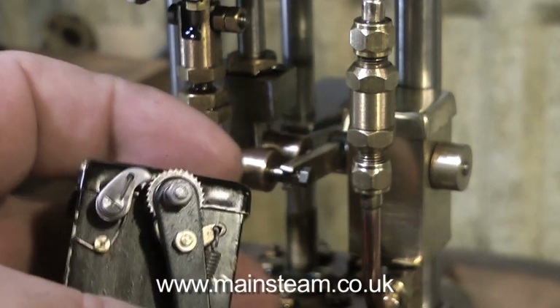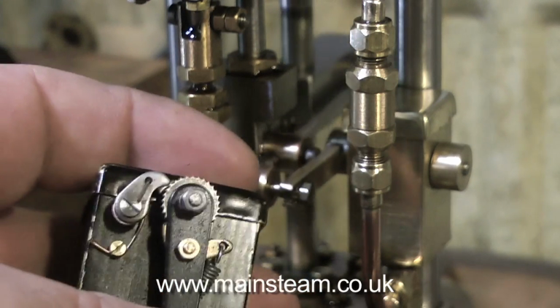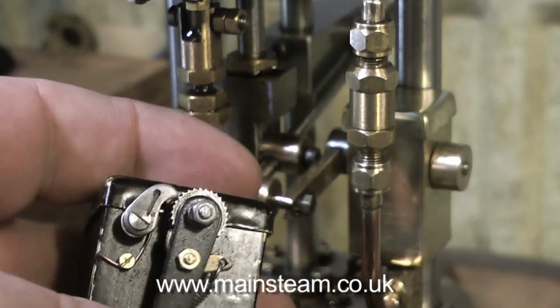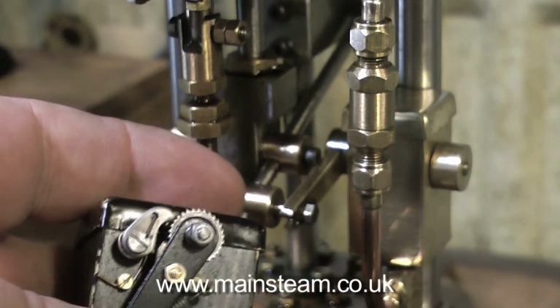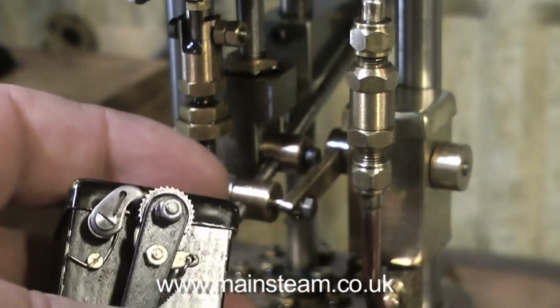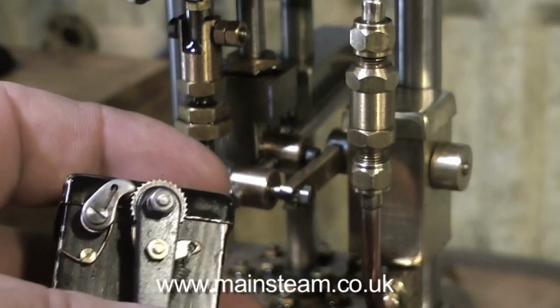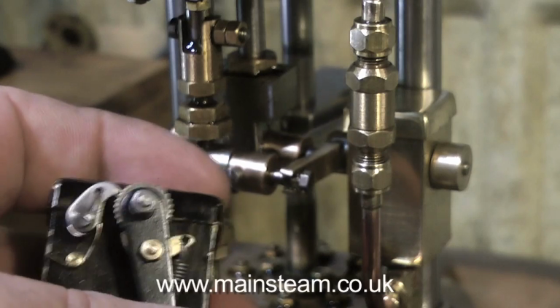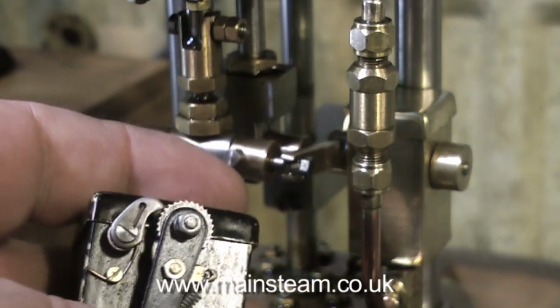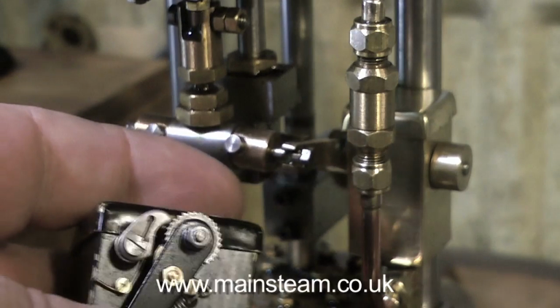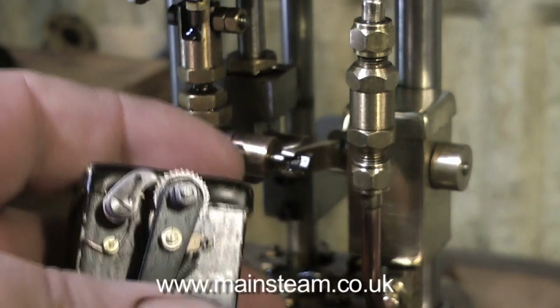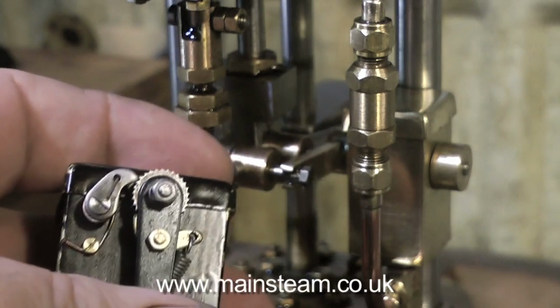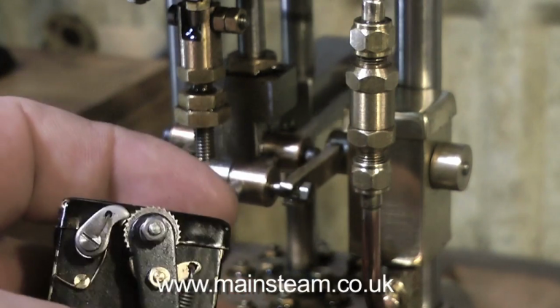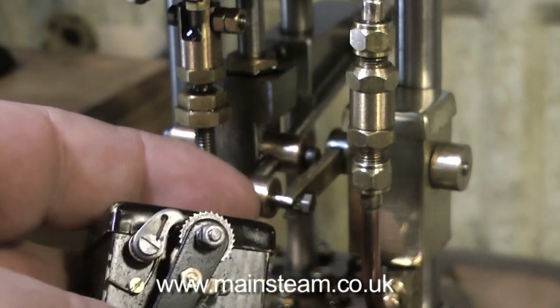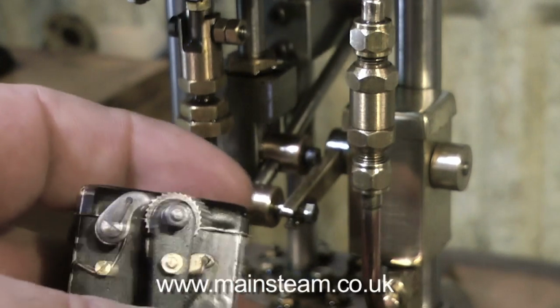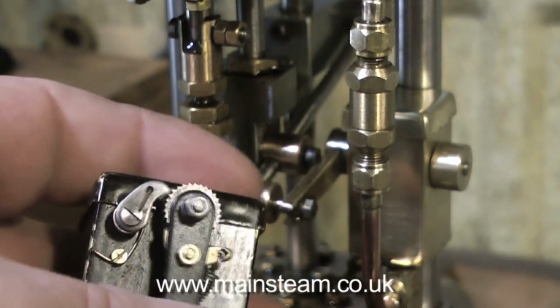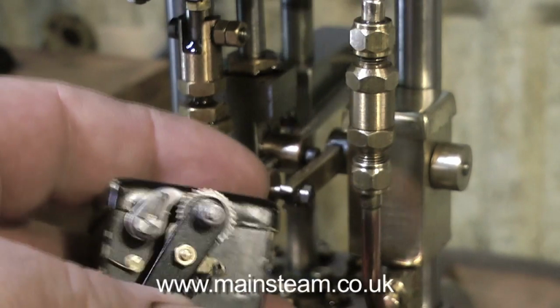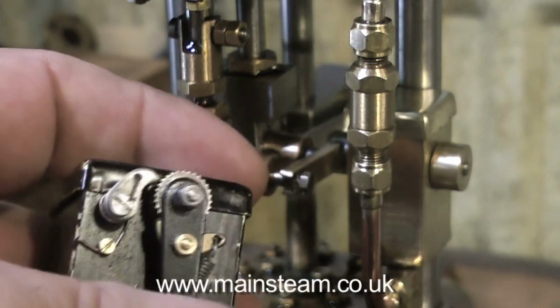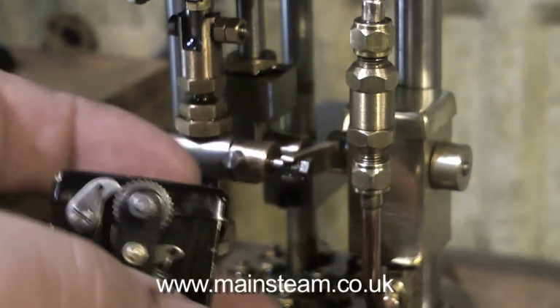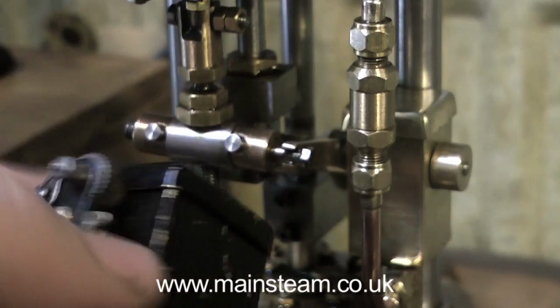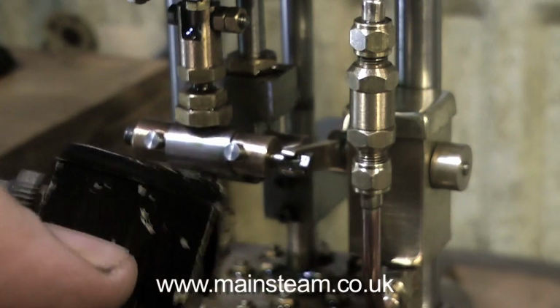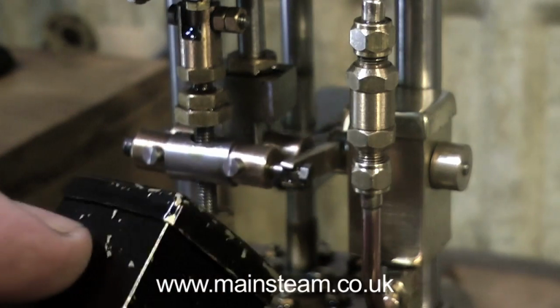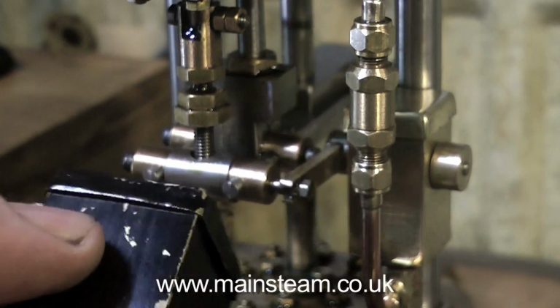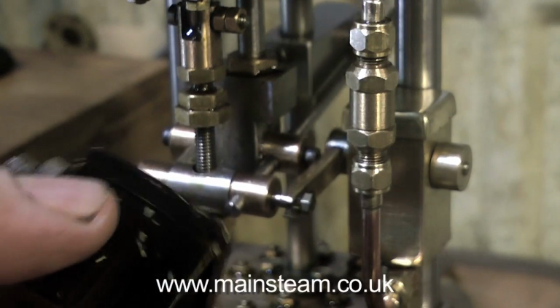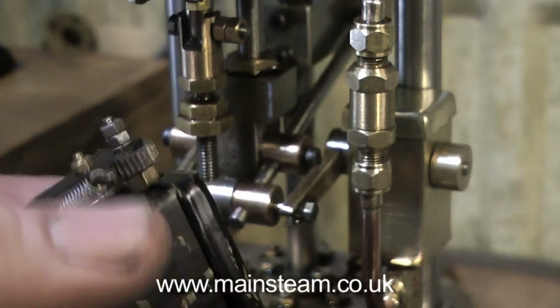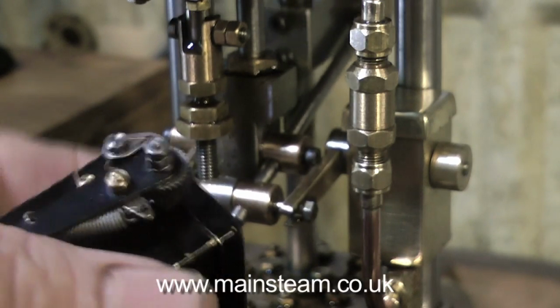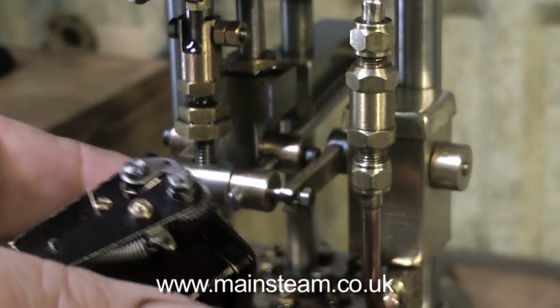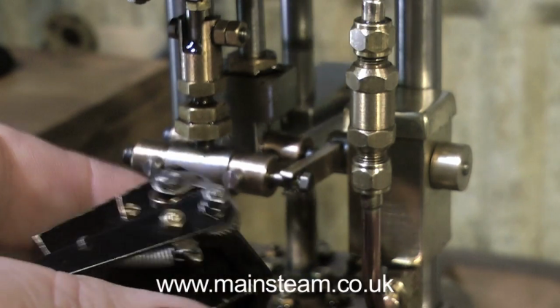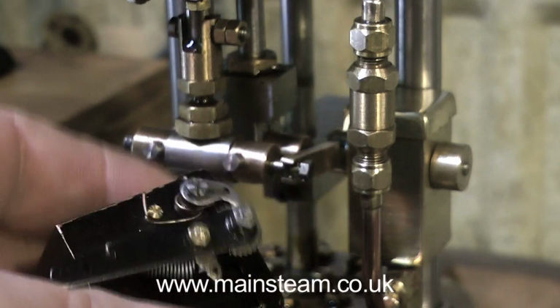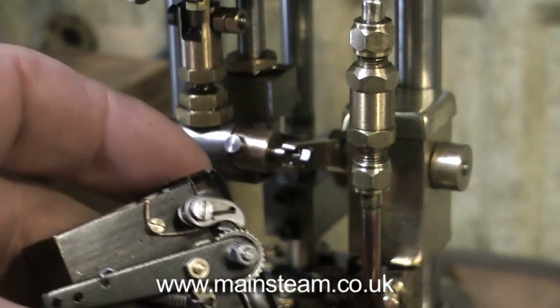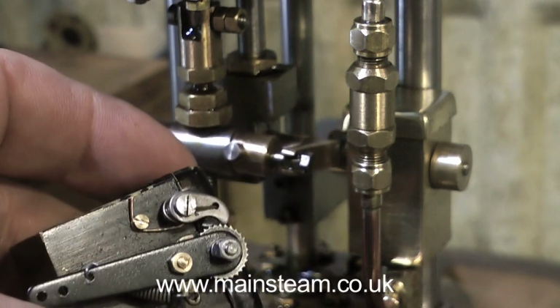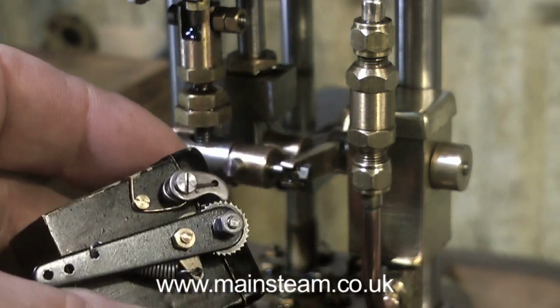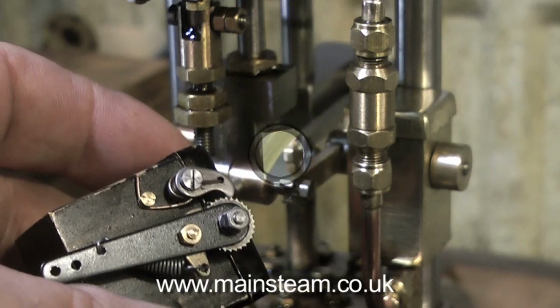Both the ratchet type and the one-way clutch type of lubricators are prone to problems. This is my experience, and I've worked on quite a few. The larger type of mechanical lubricator that uses a ratchet seems to be fine.